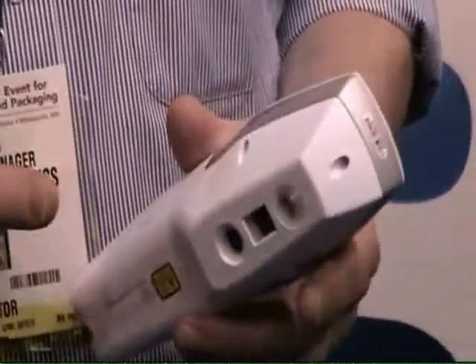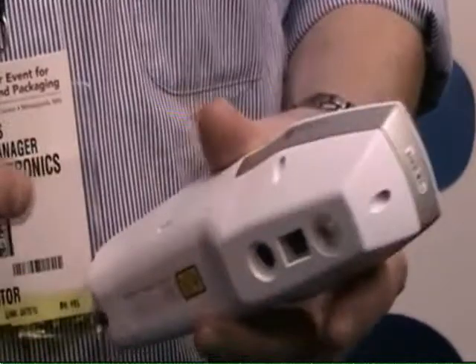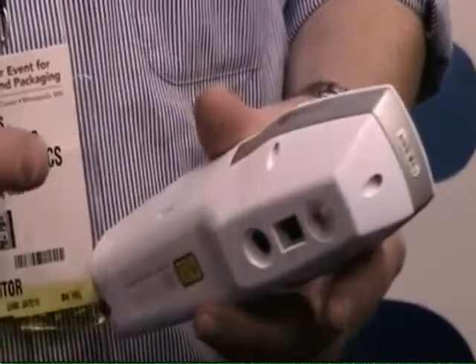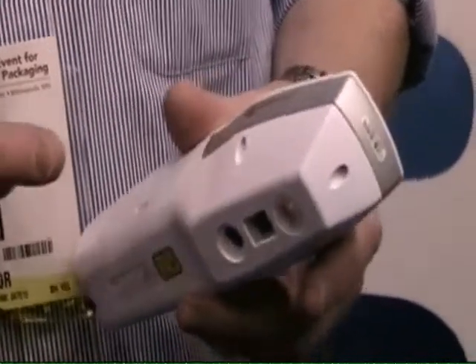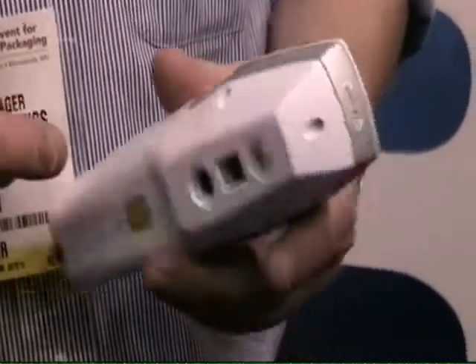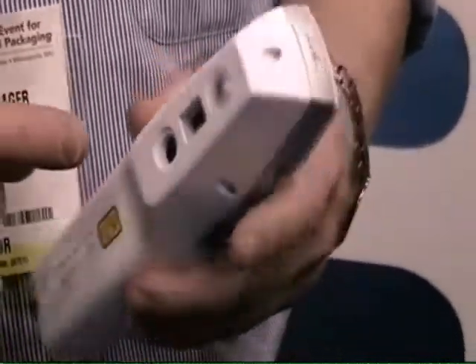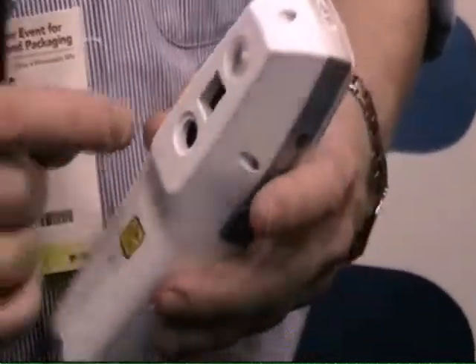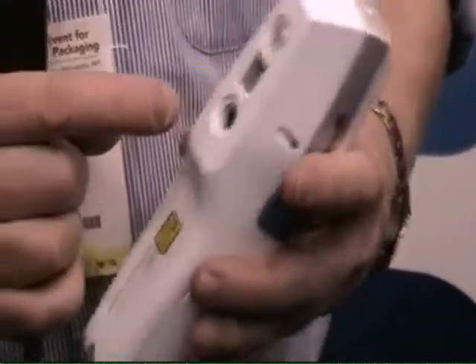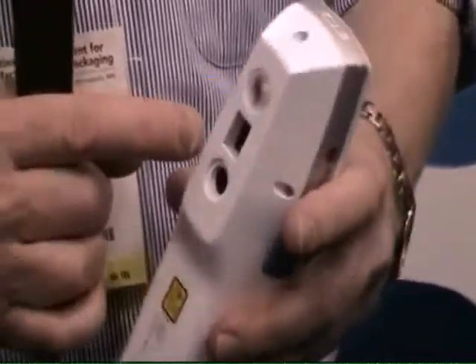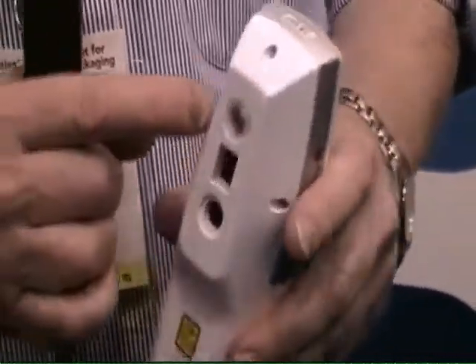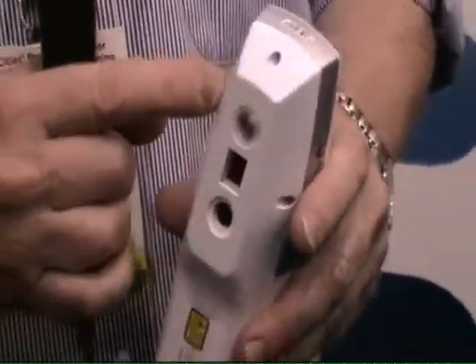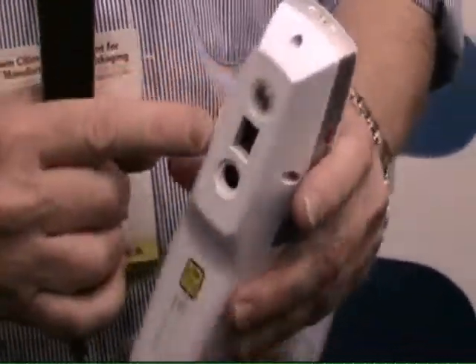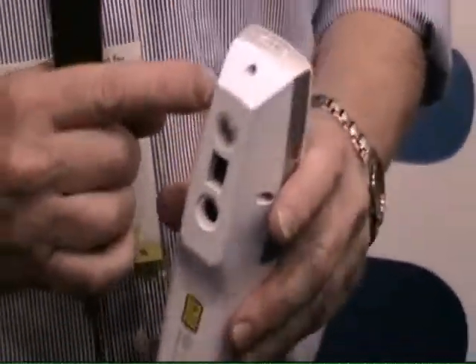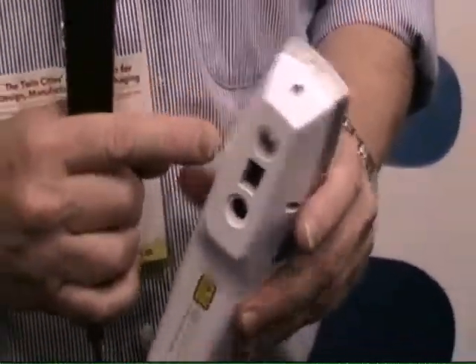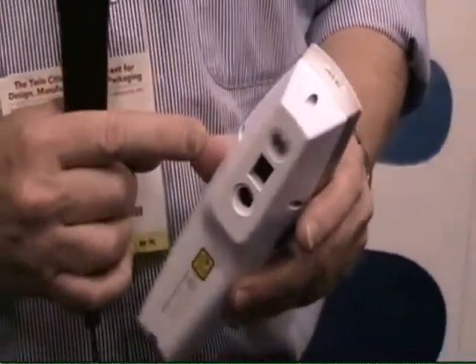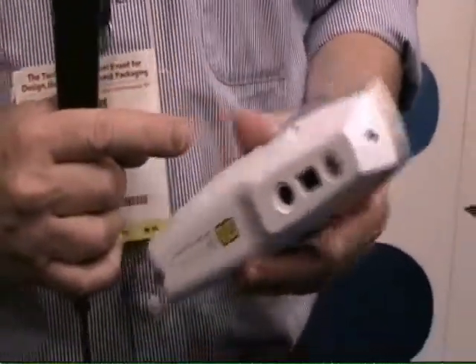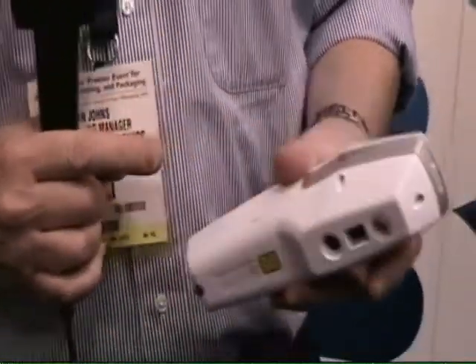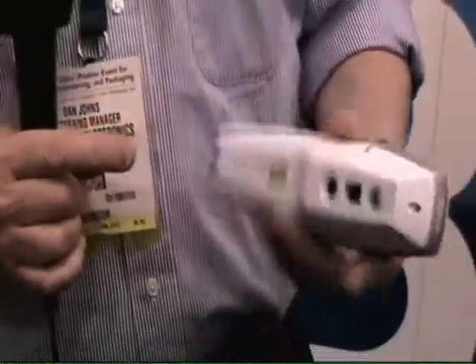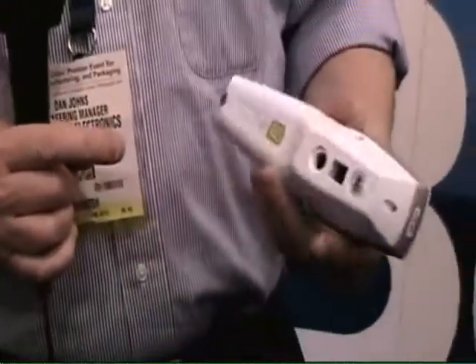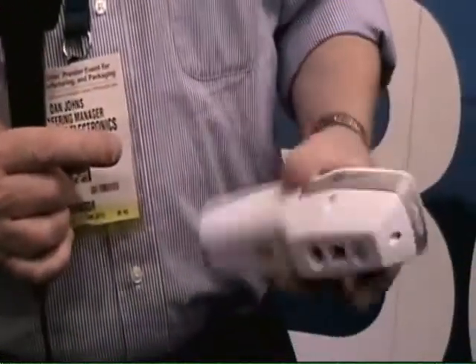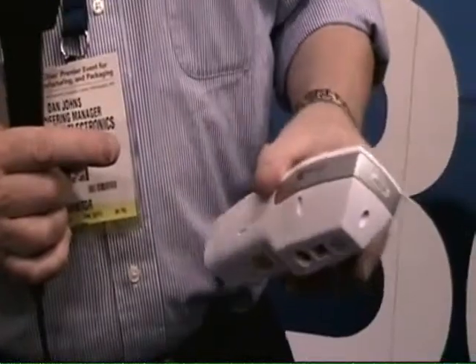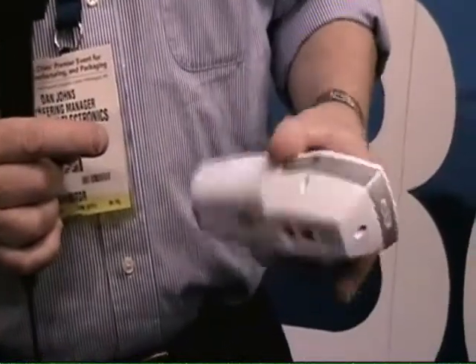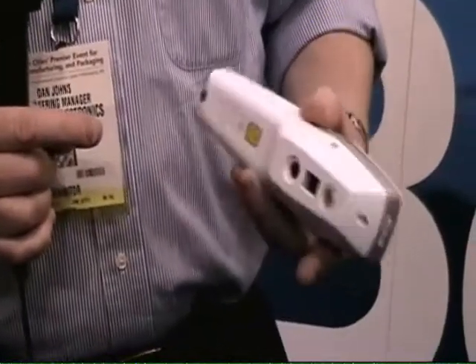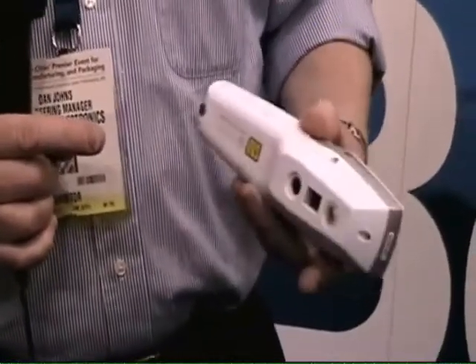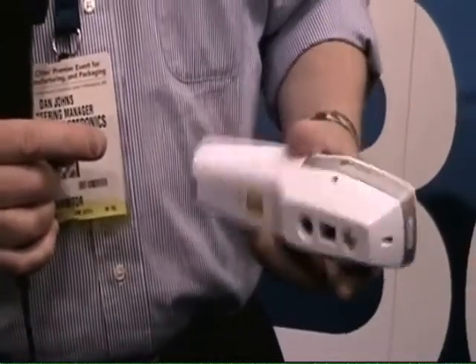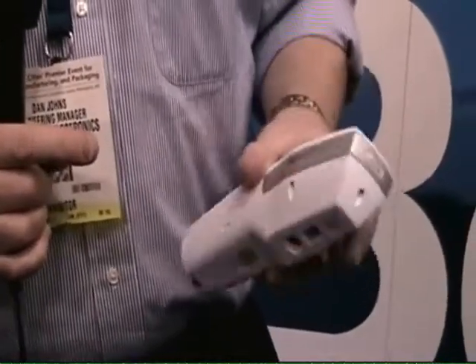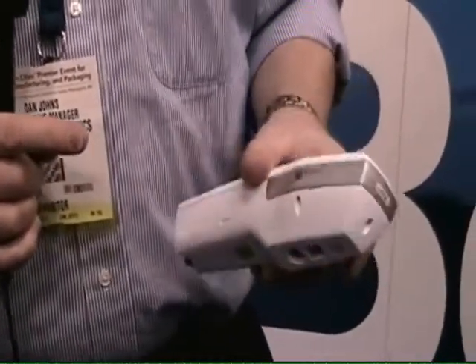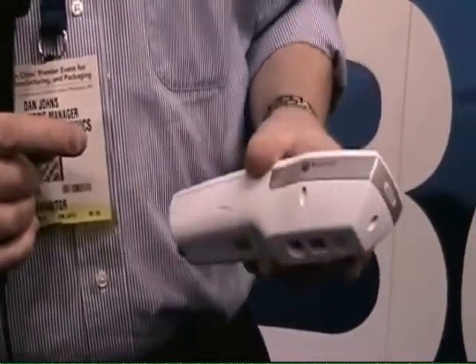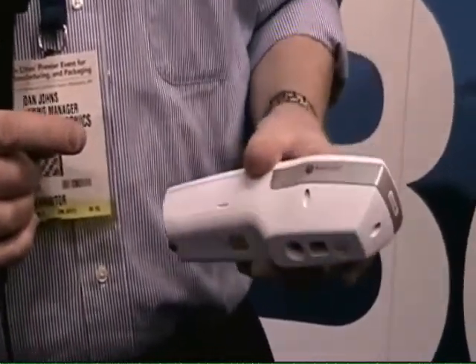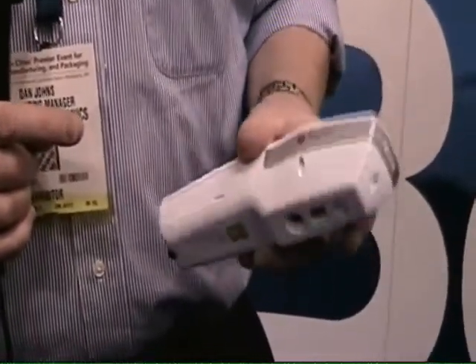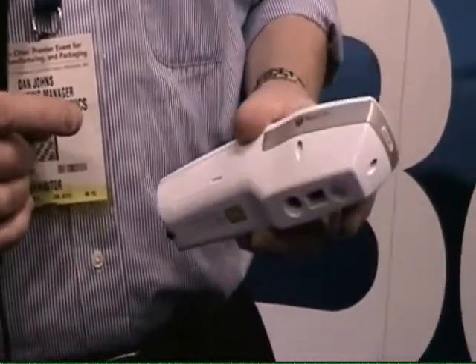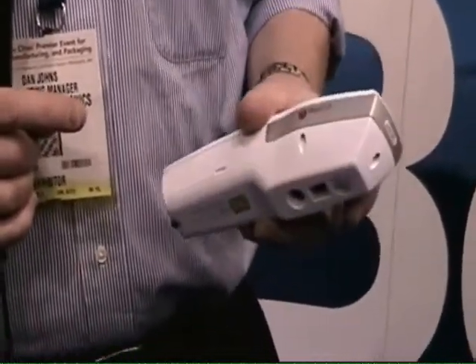Benchmark Electronics did all of the scanner development work, the design of the case, software, and electrical engineering.